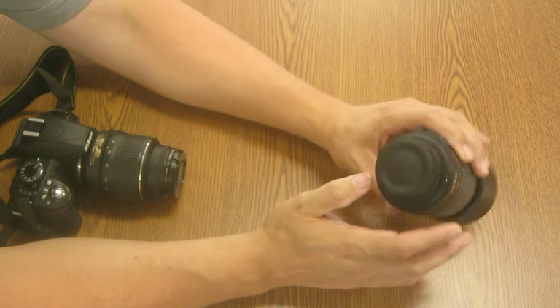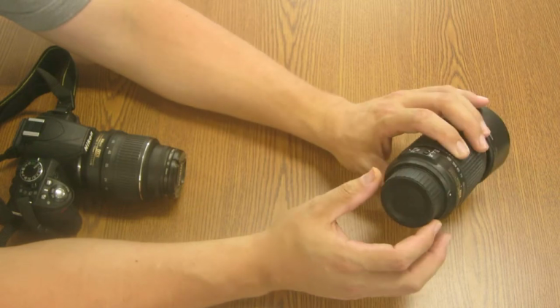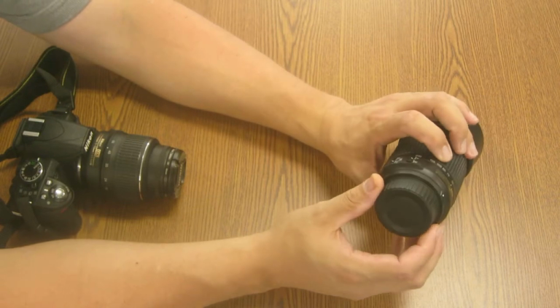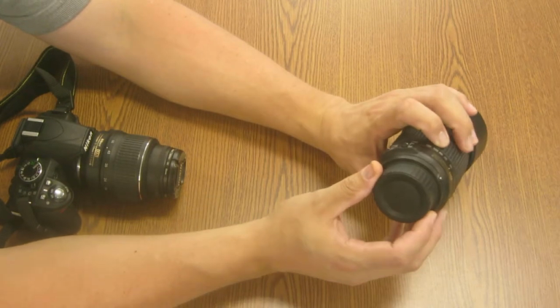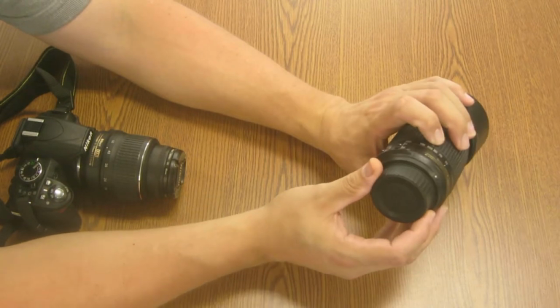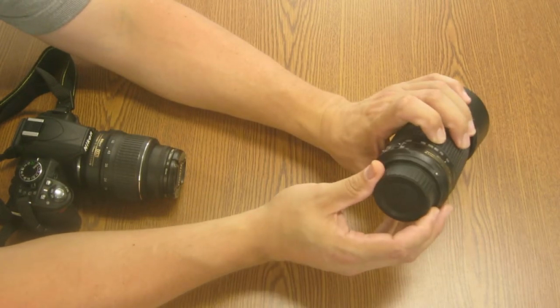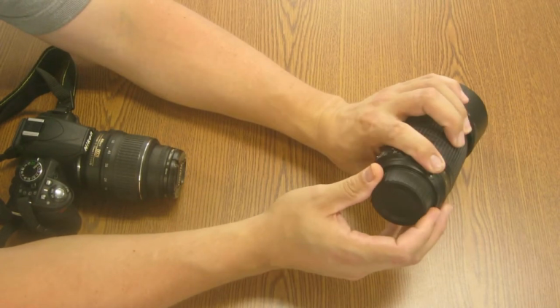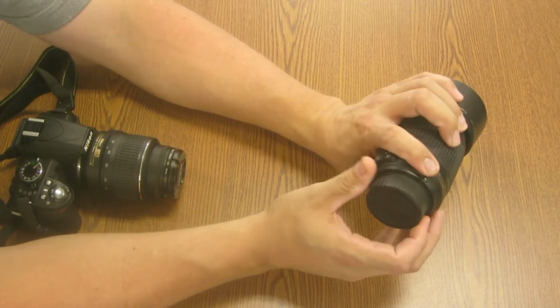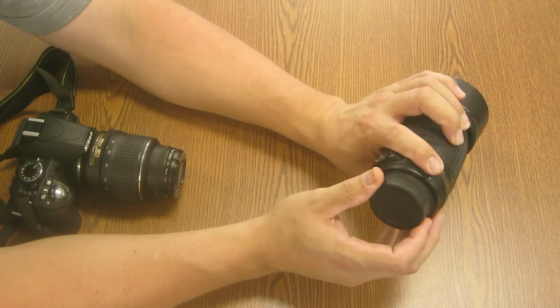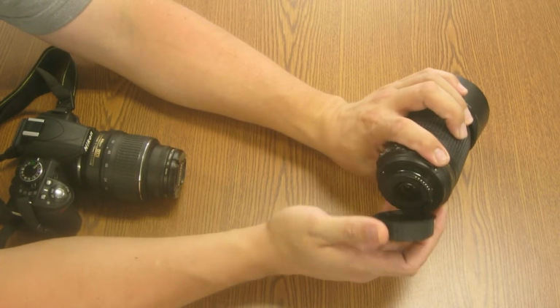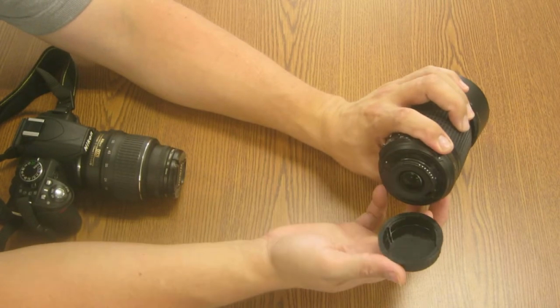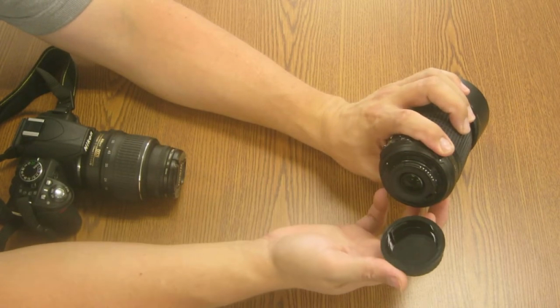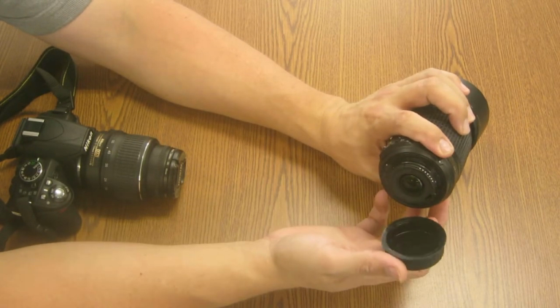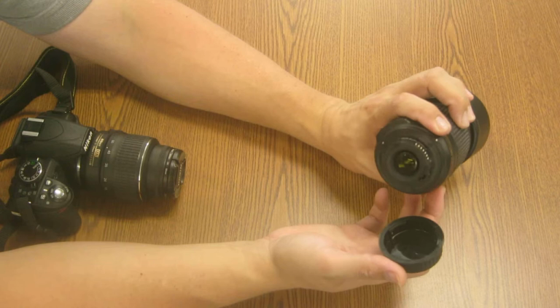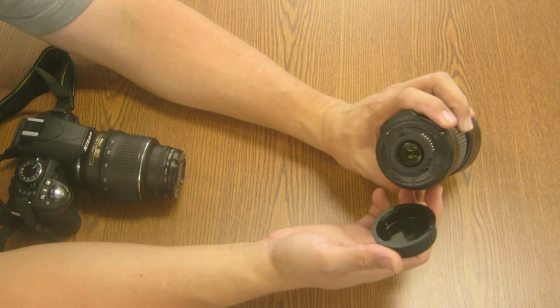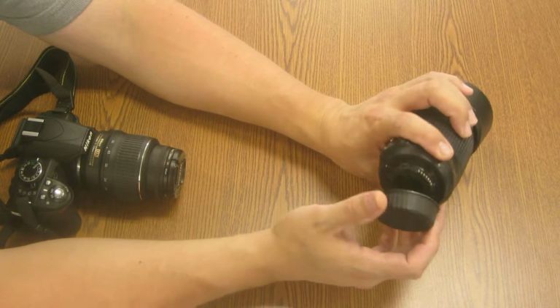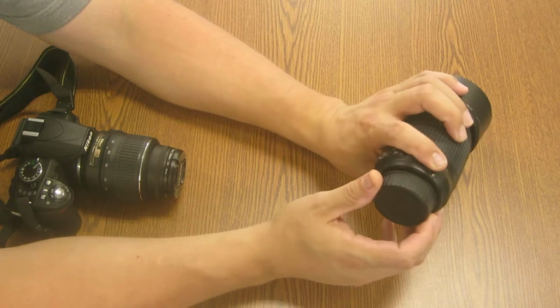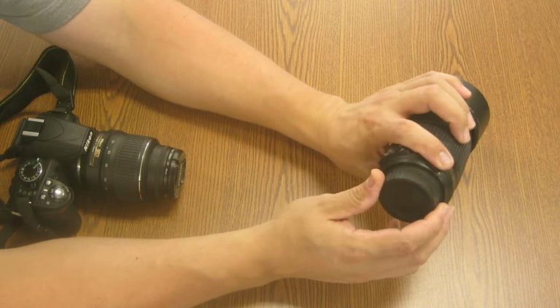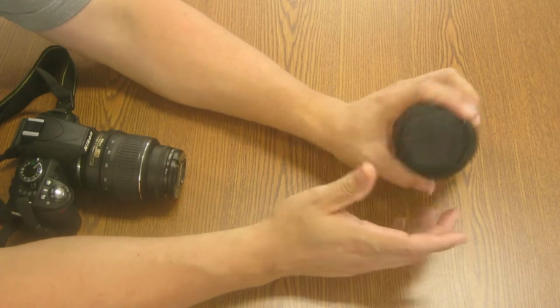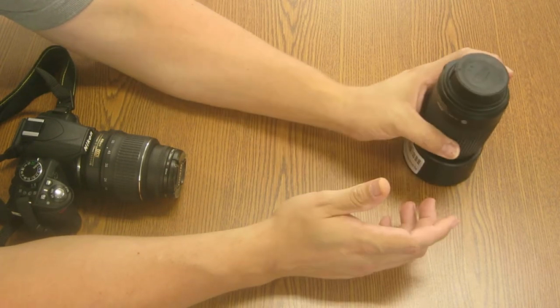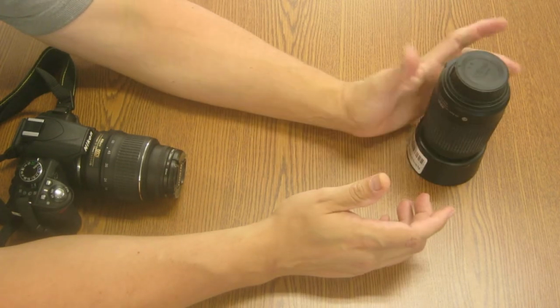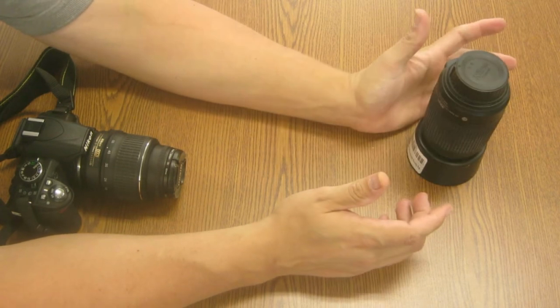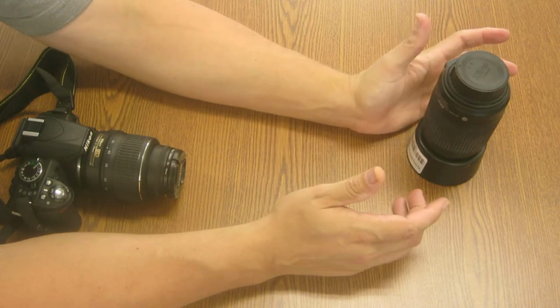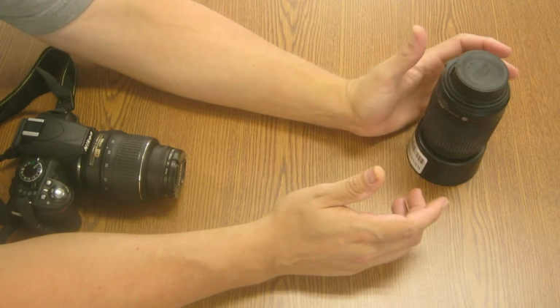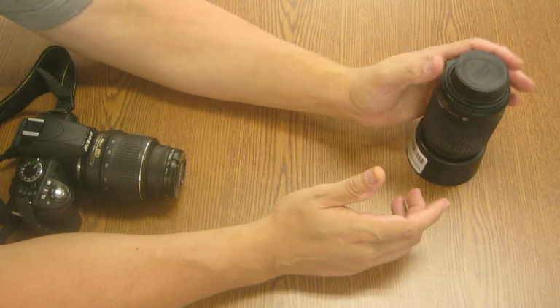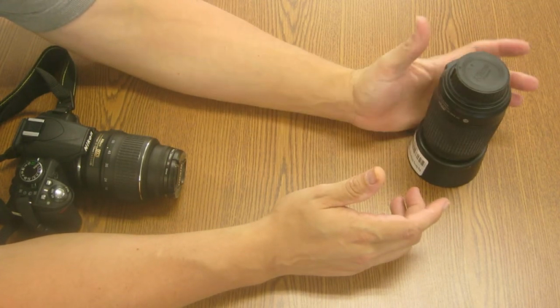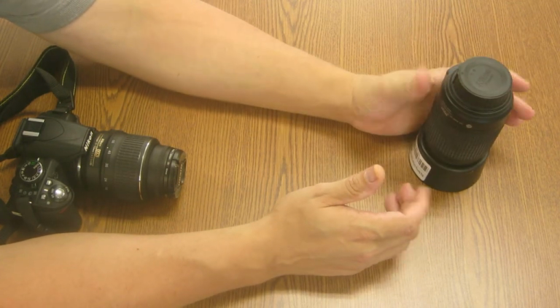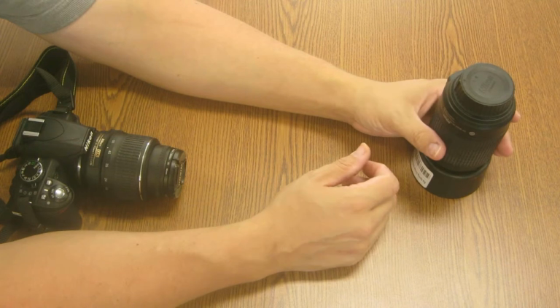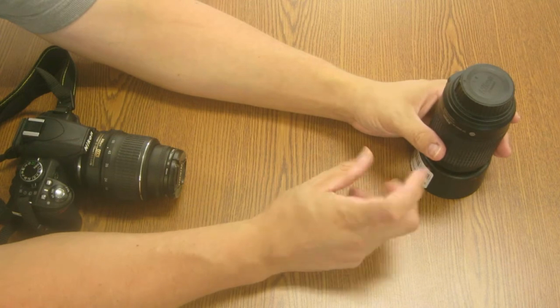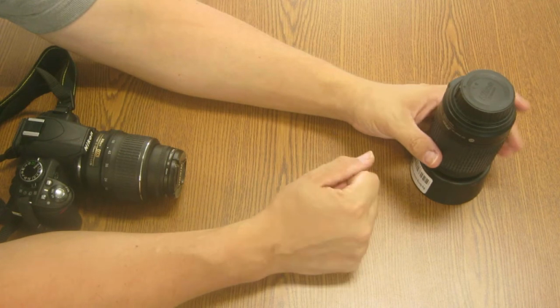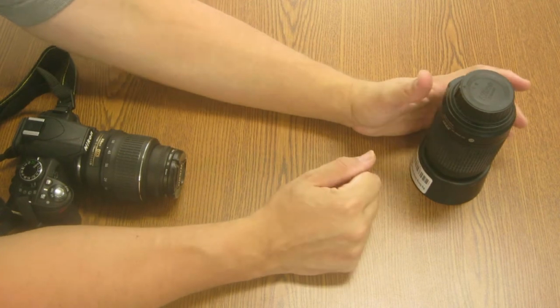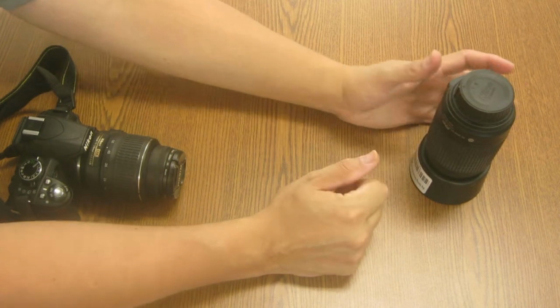The other thing that this lens has is an actual secondary lens cap for the back of the lens. That would stay on while the lens is being transported around. When you go to put it on the camera, you'll take it off, and I'll show you that in a second.